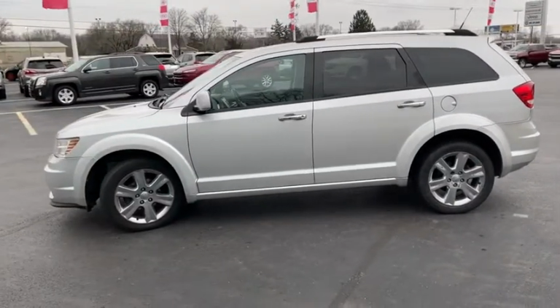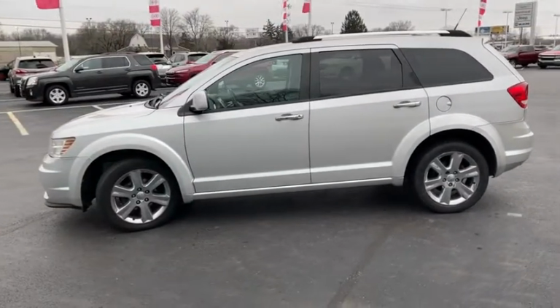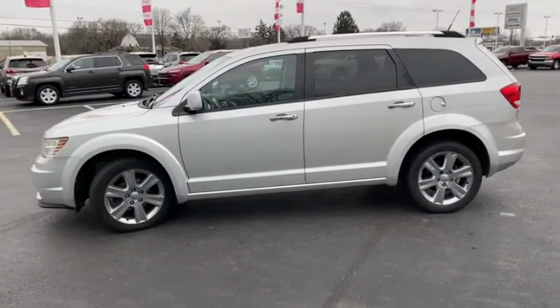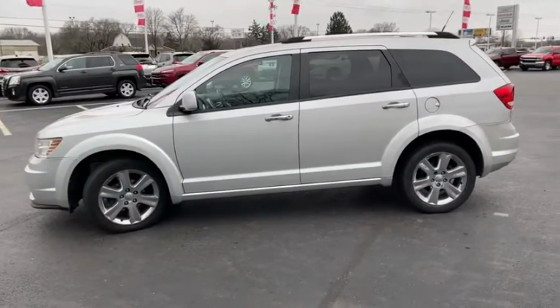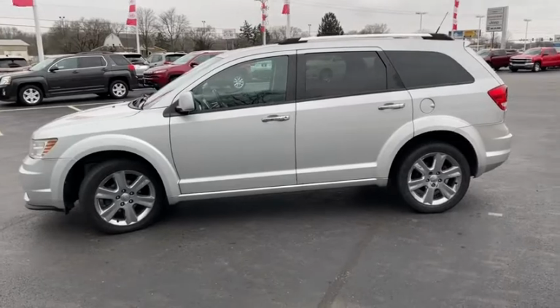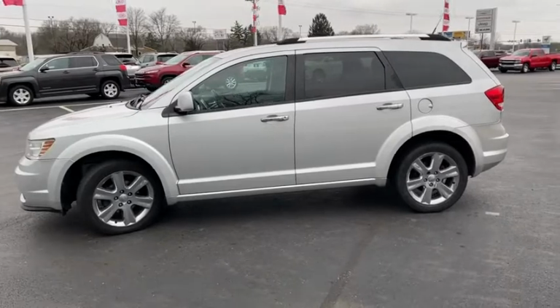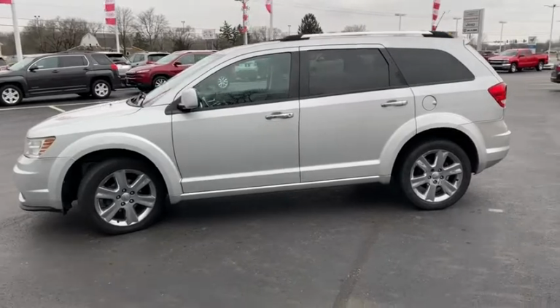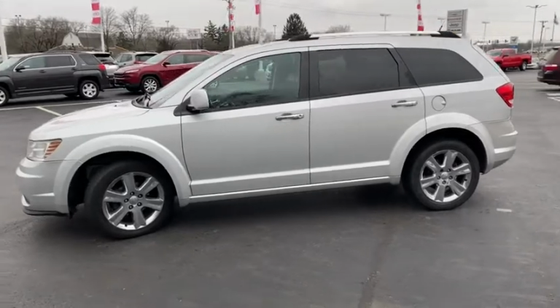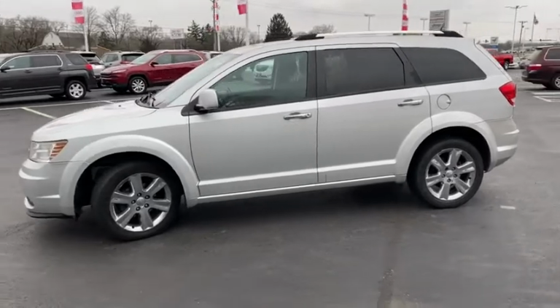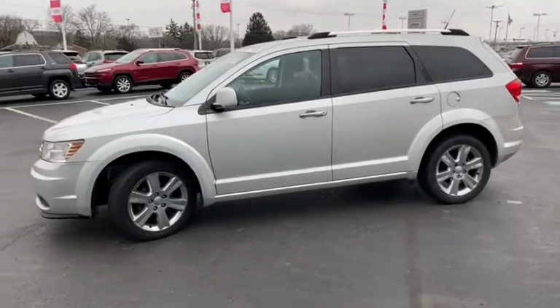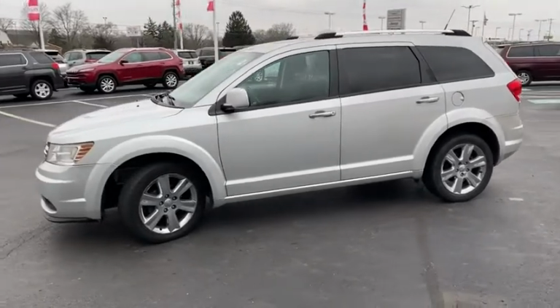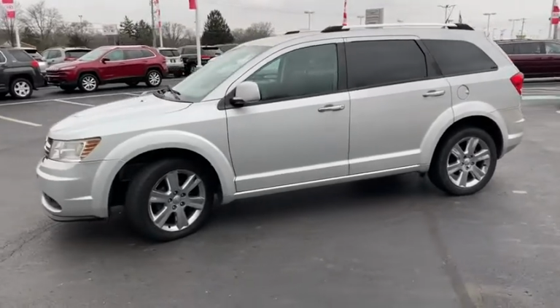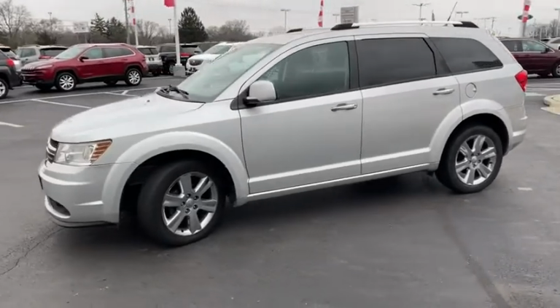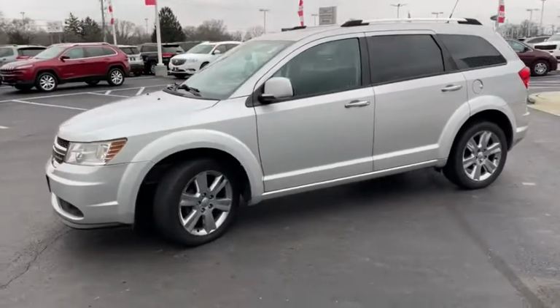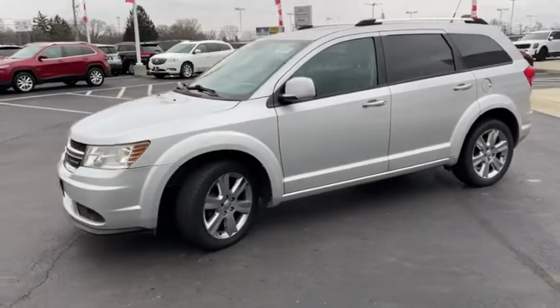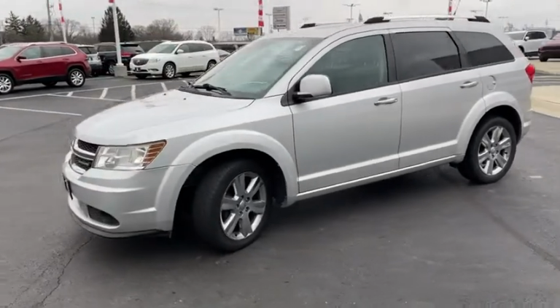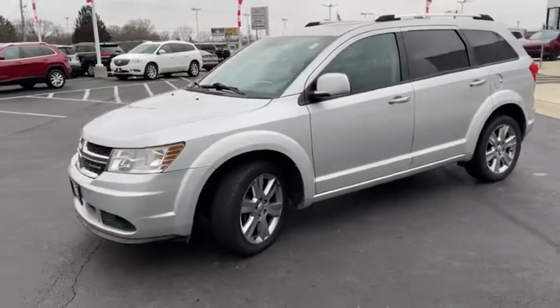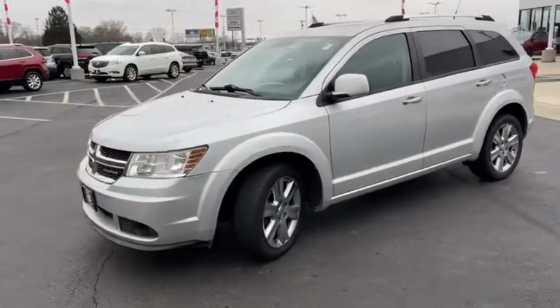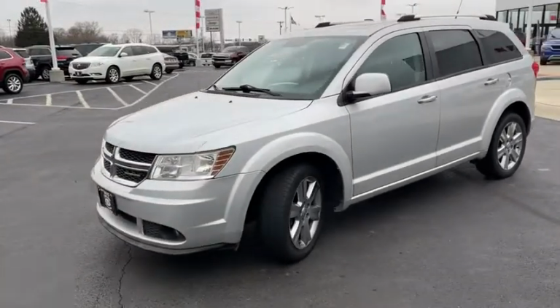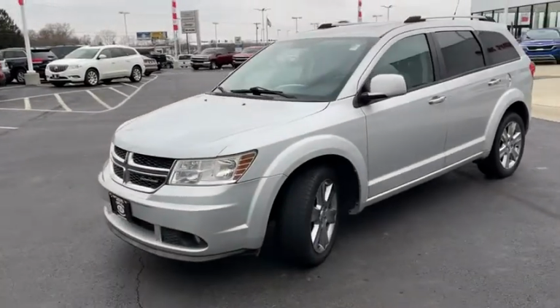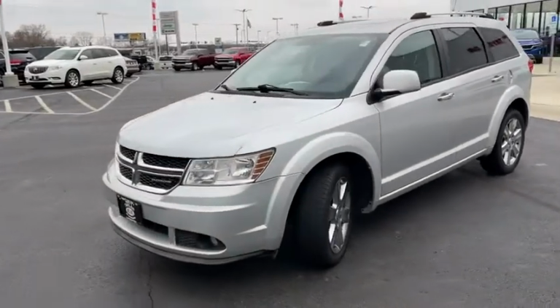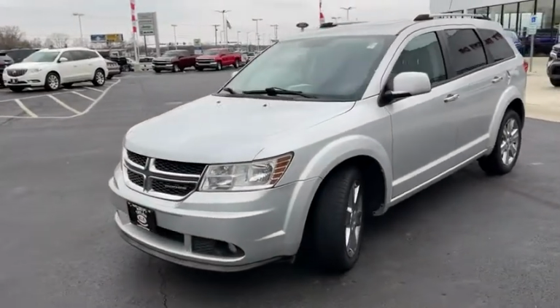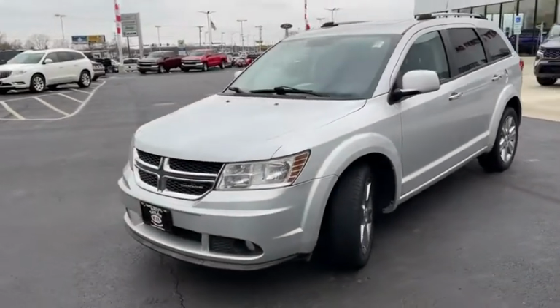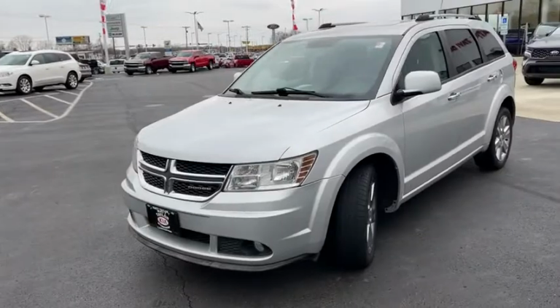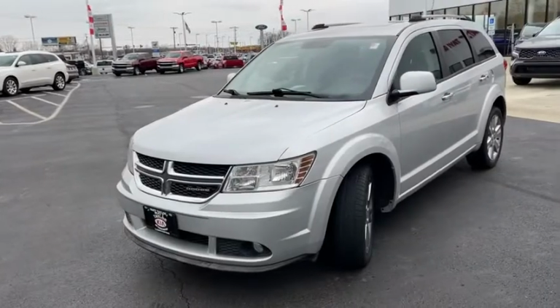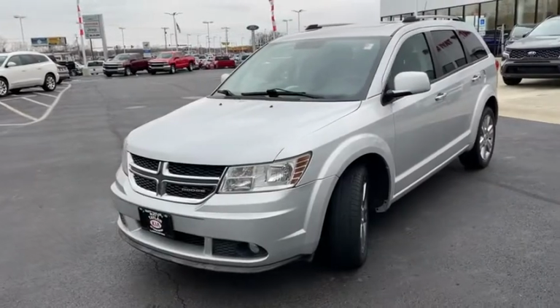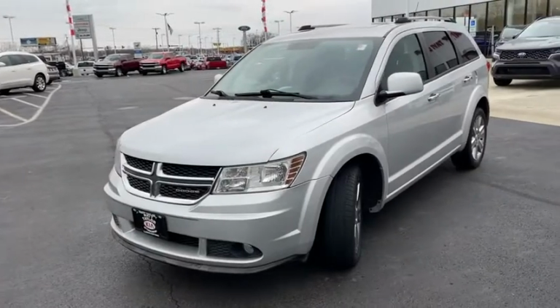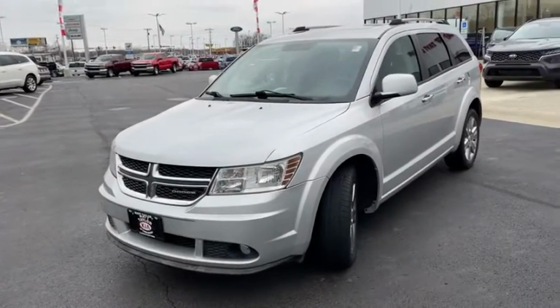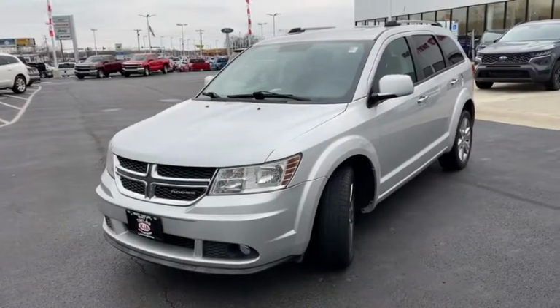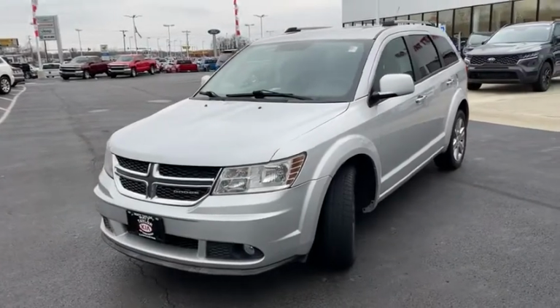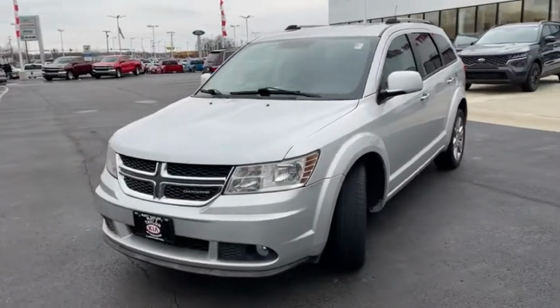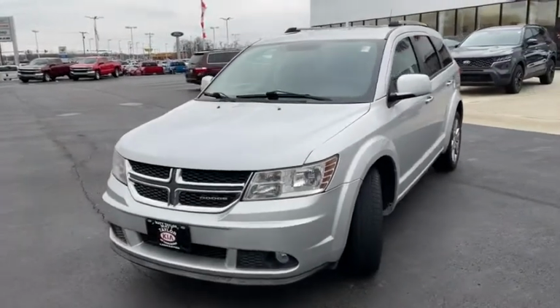CD player, fog lights, electronic stability control, power windows, compass, rear window defroster, security system, and heated front seats.